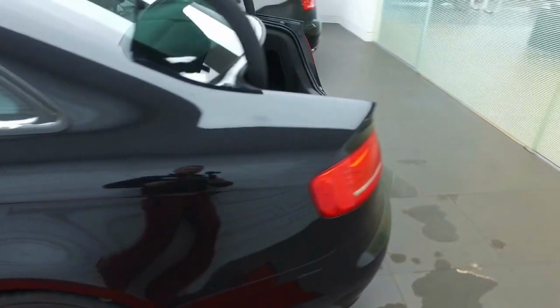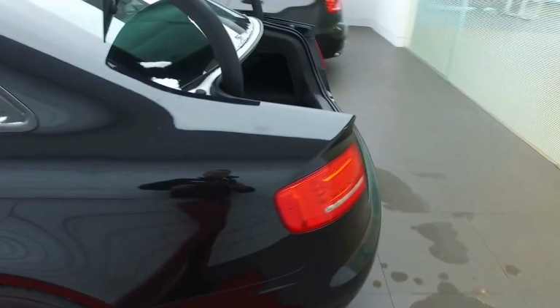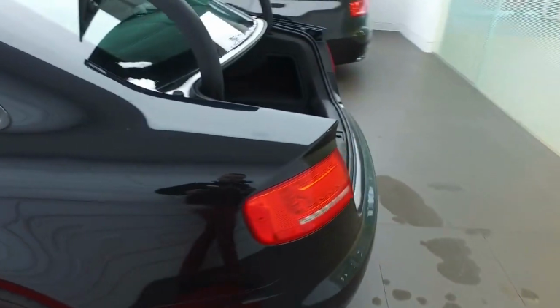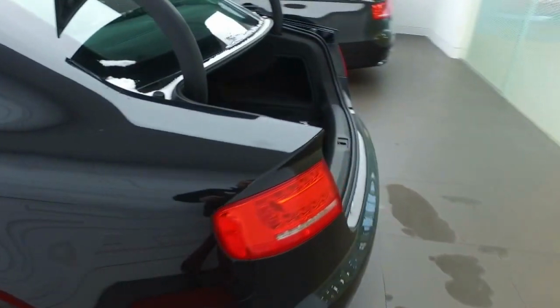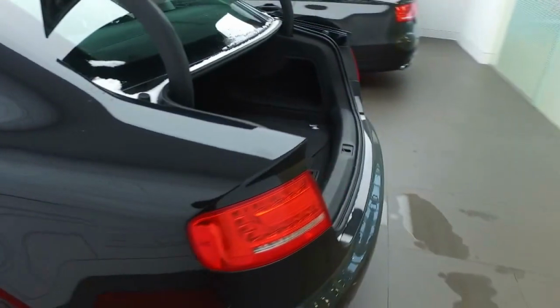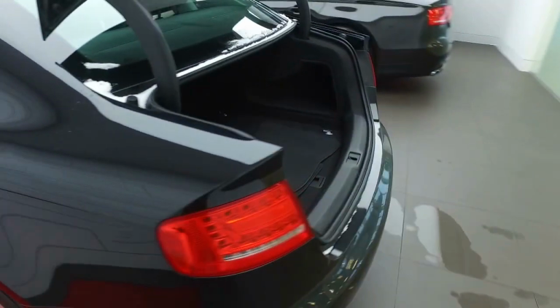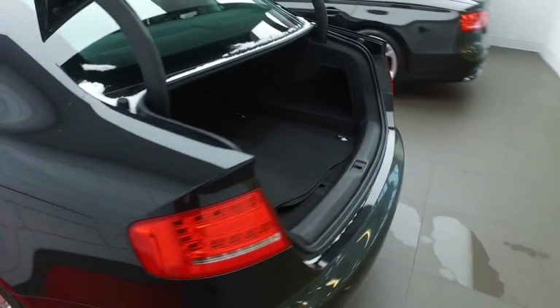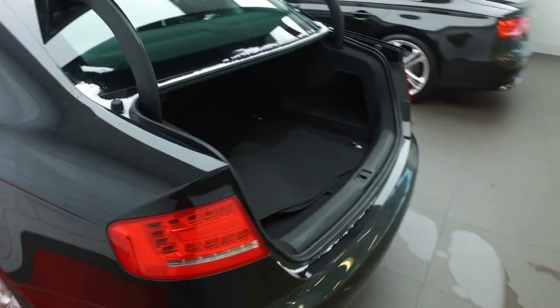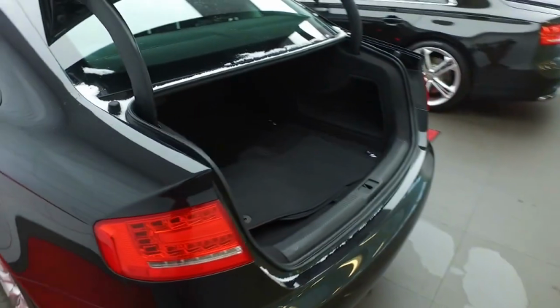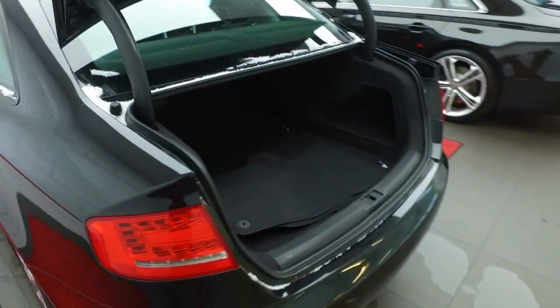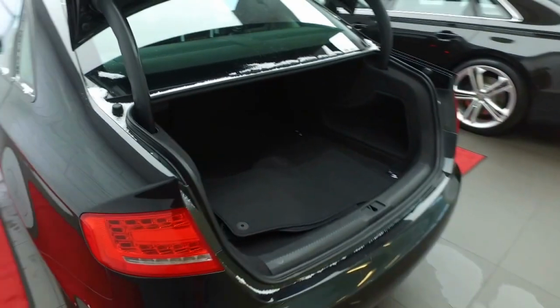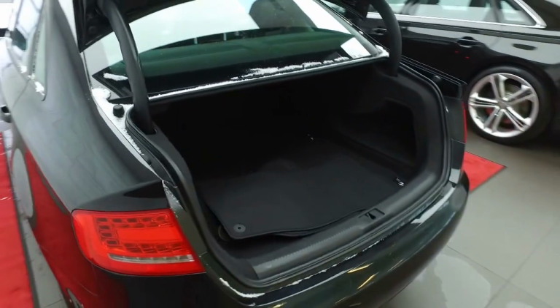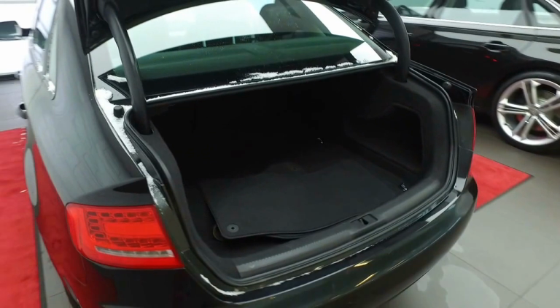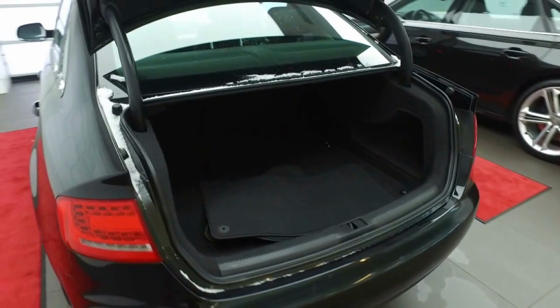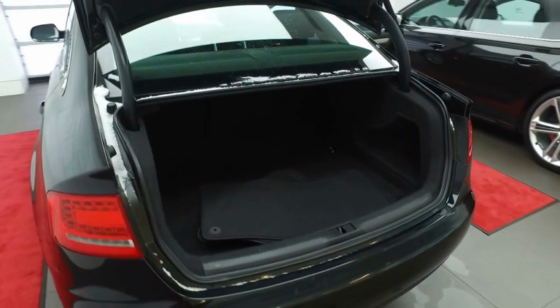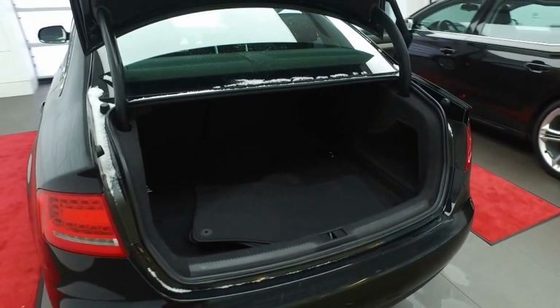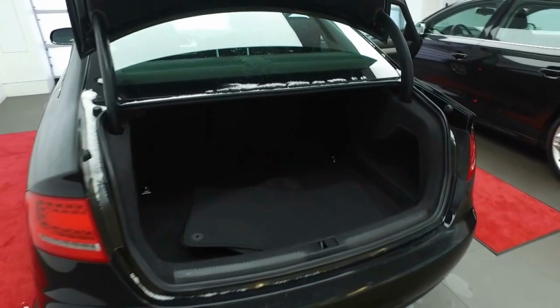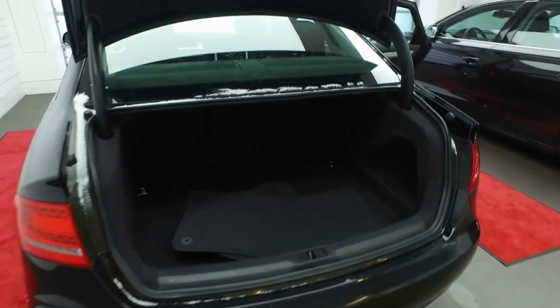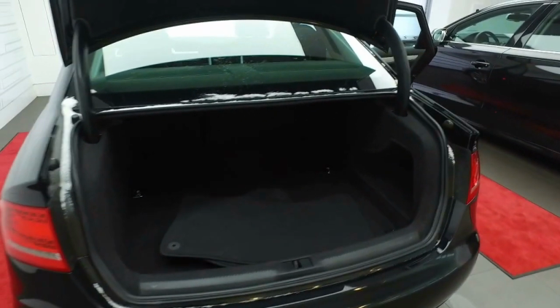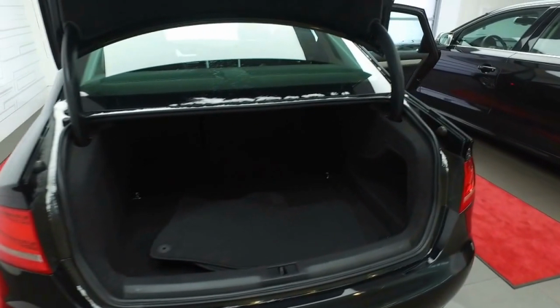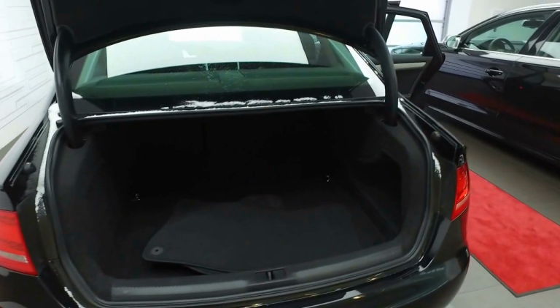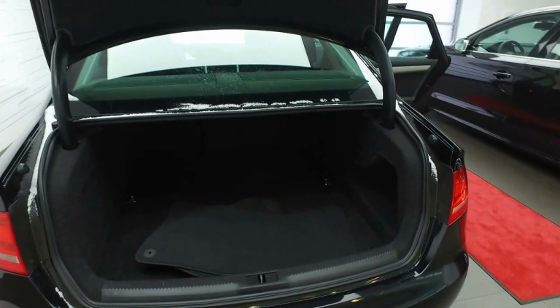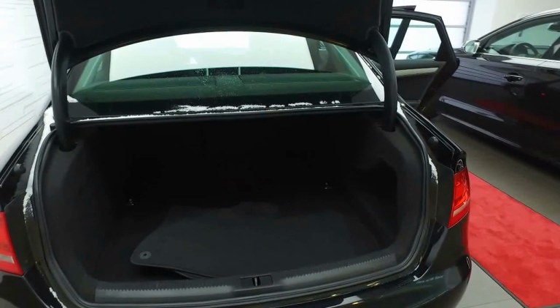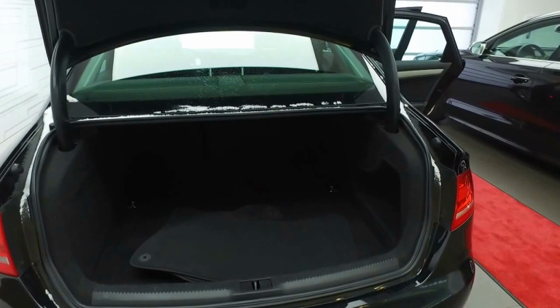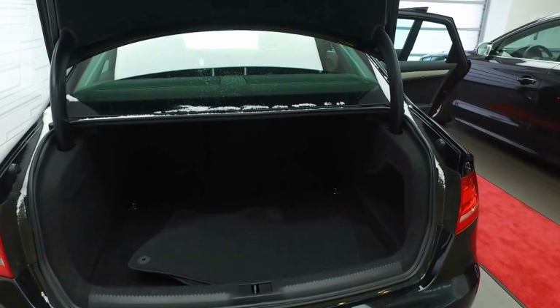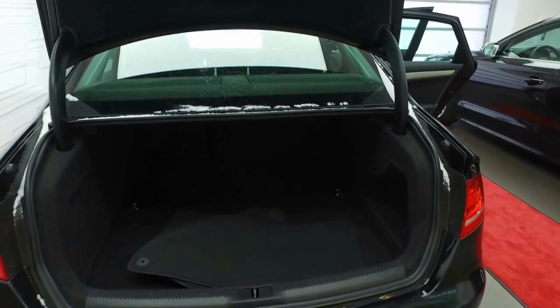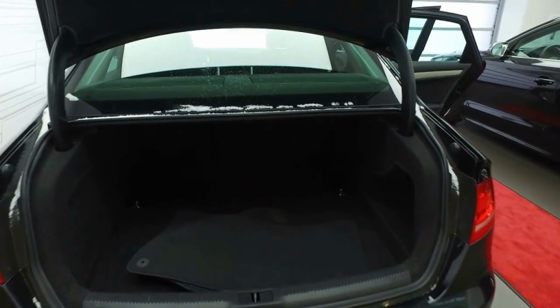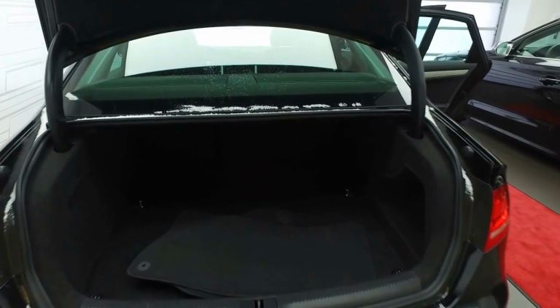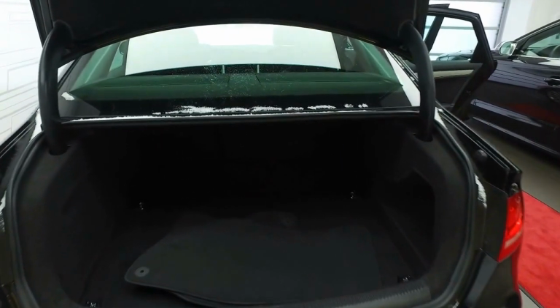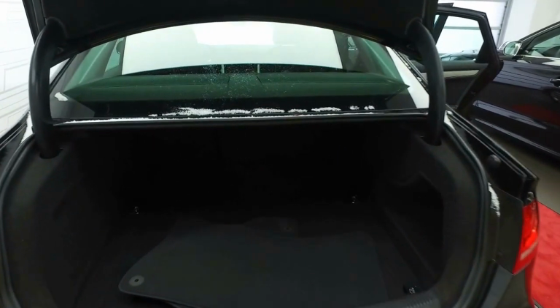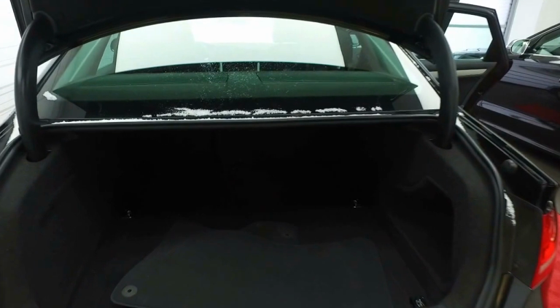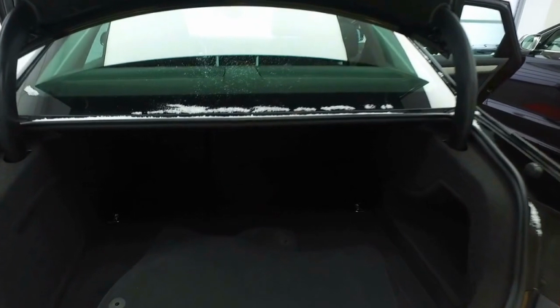Coming along to the back here, we'll see LED taillights. The benefits of the LEDs, similar to the front headlights, is they are very bright, very safe, and can be seen from a long distance away.